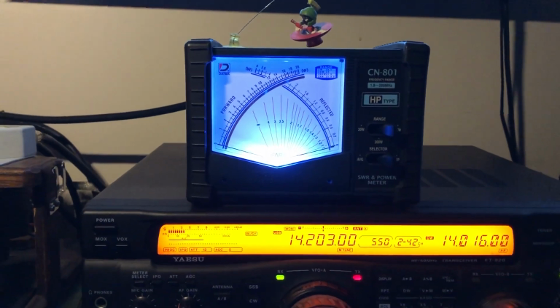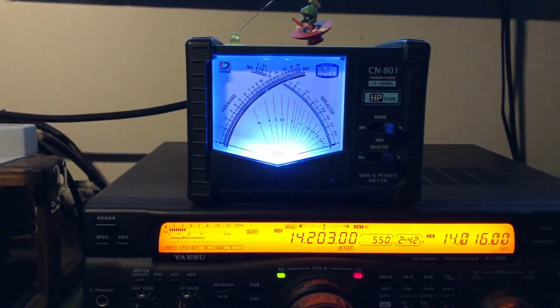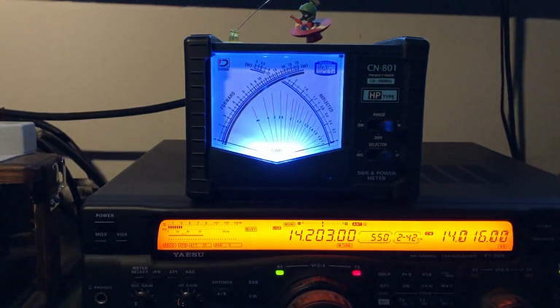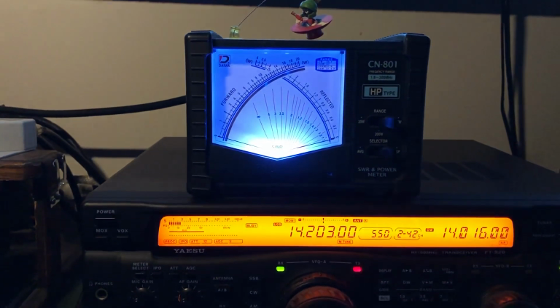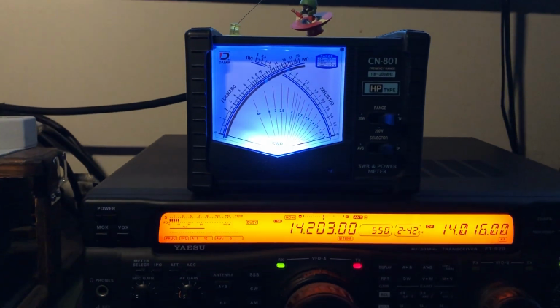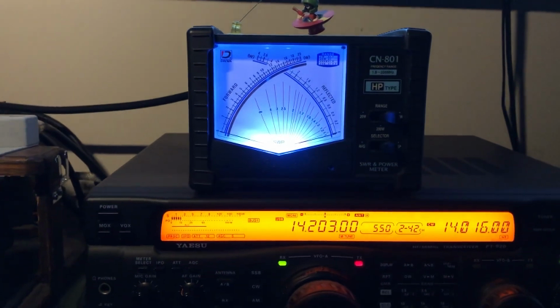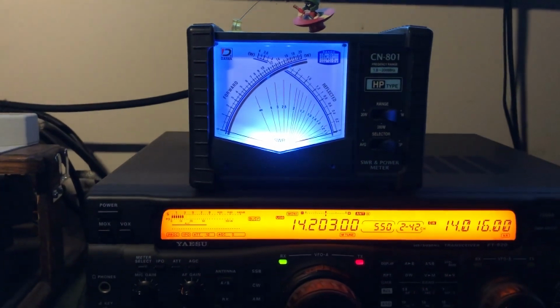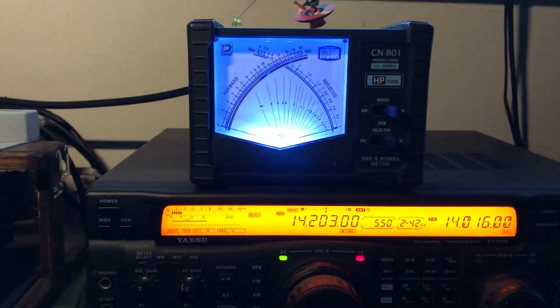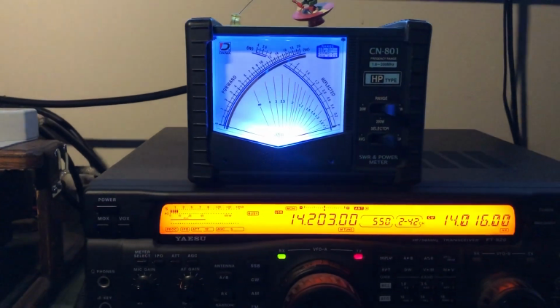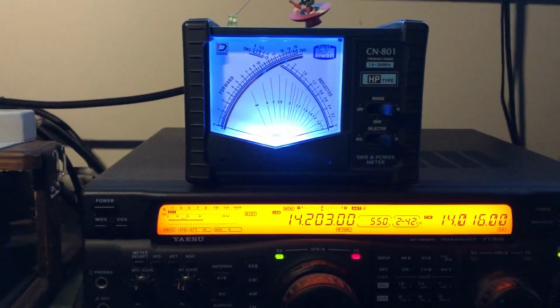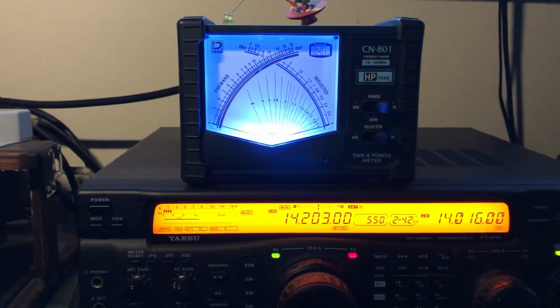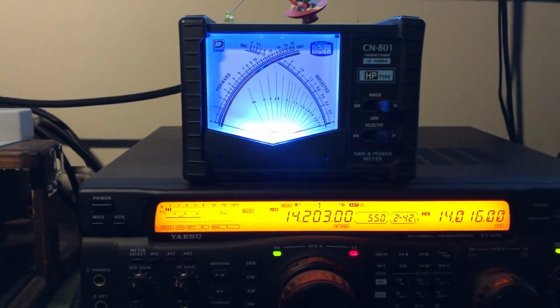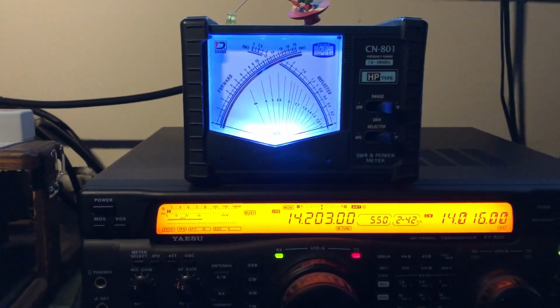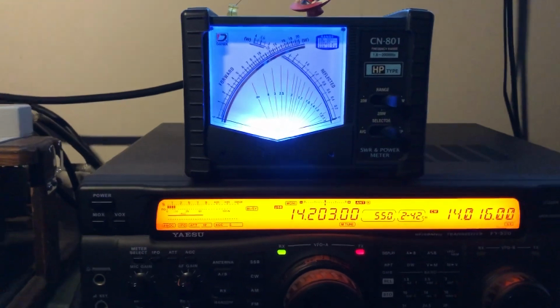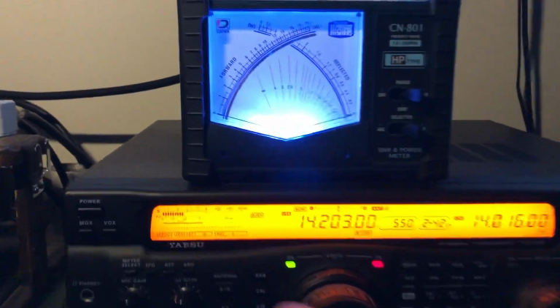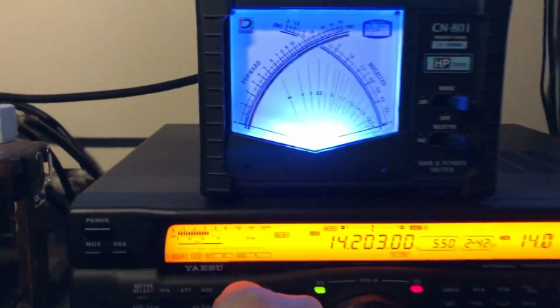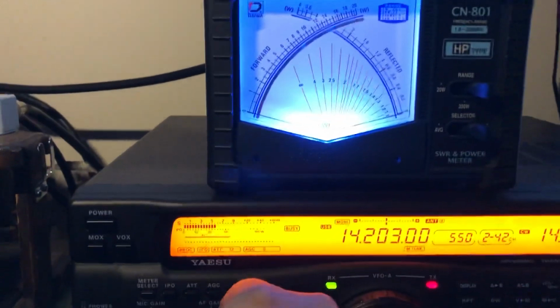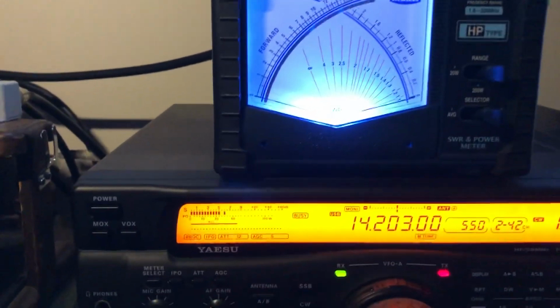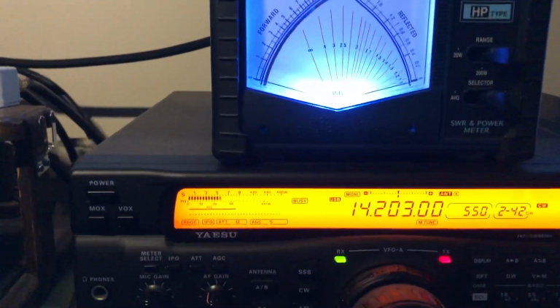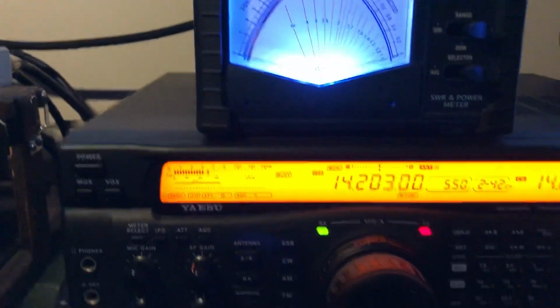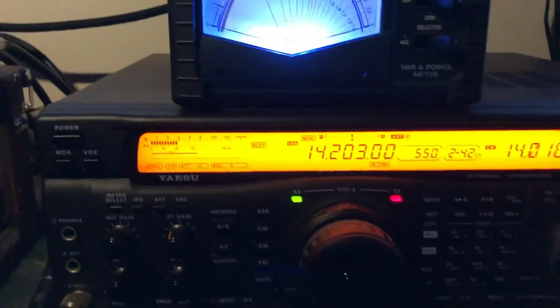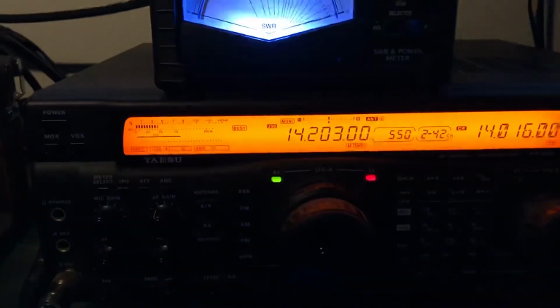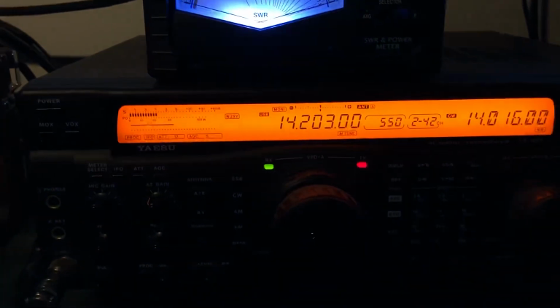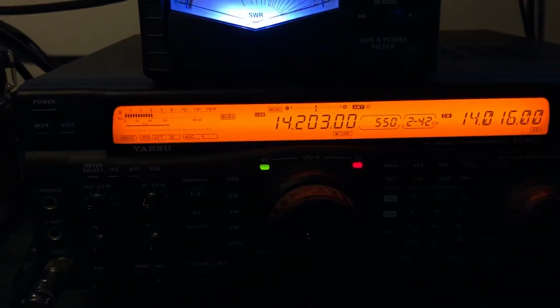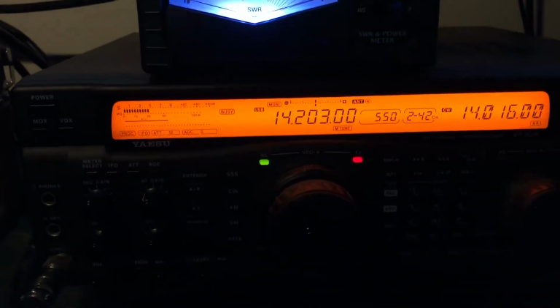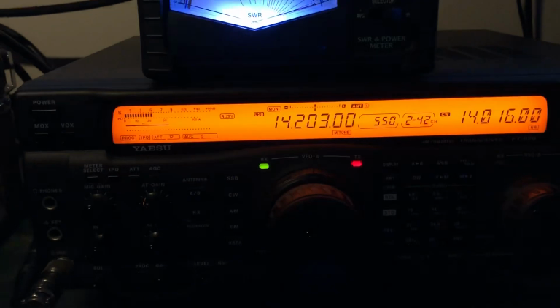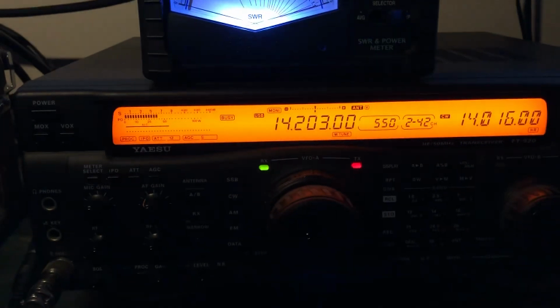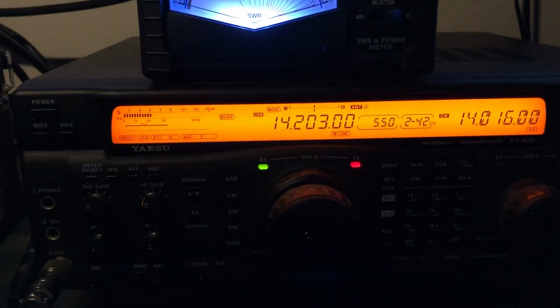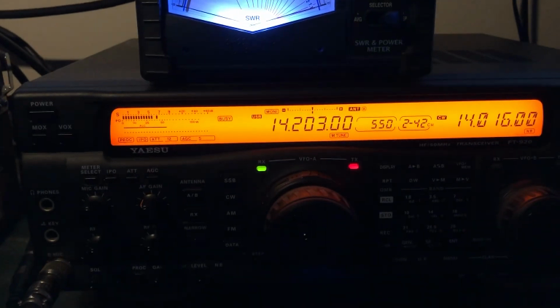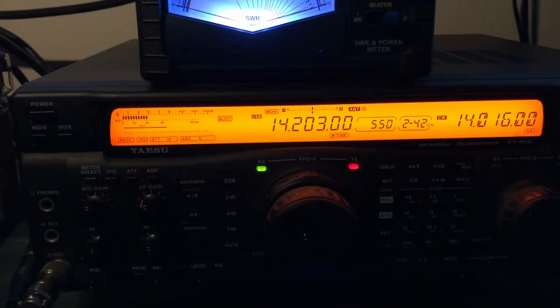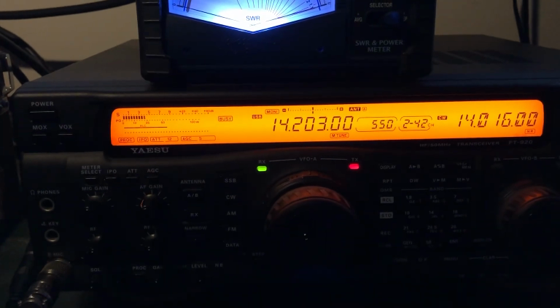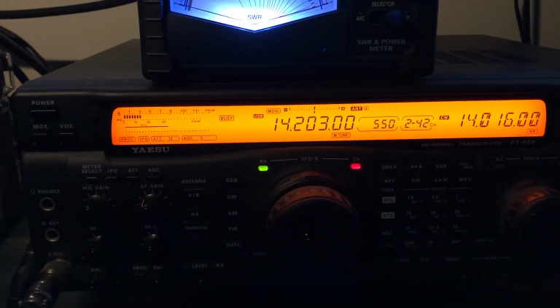N4H&H here. Where's the FTDX 5000? More on that later. This is my older radio, the Yaesu FT920.